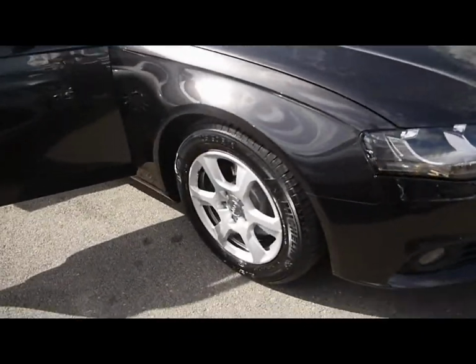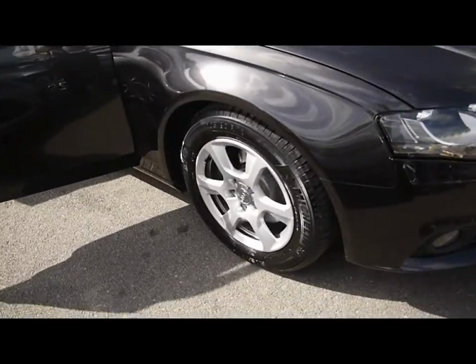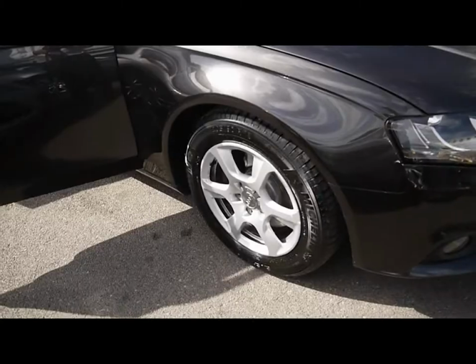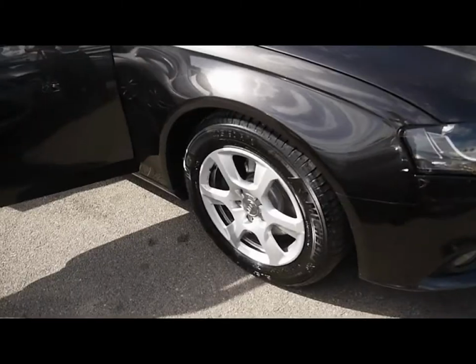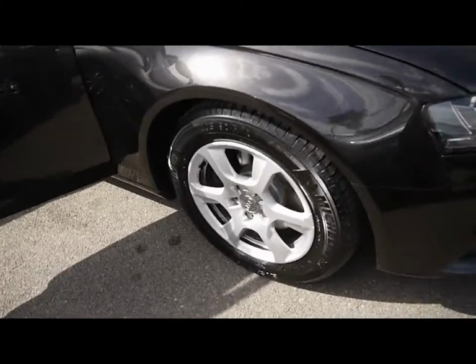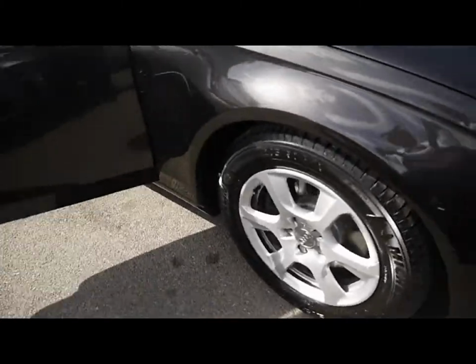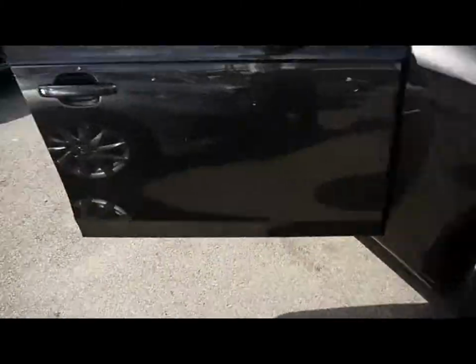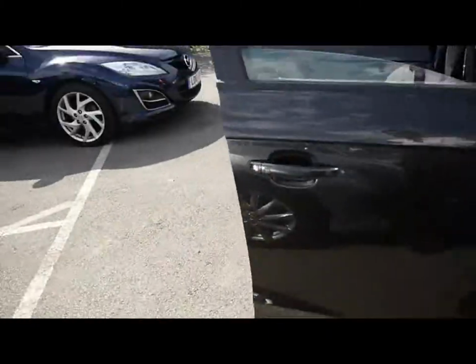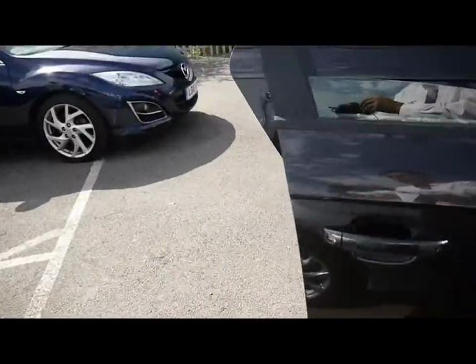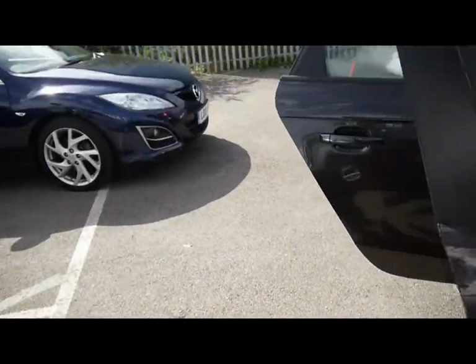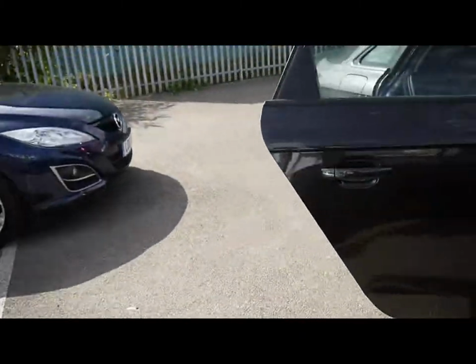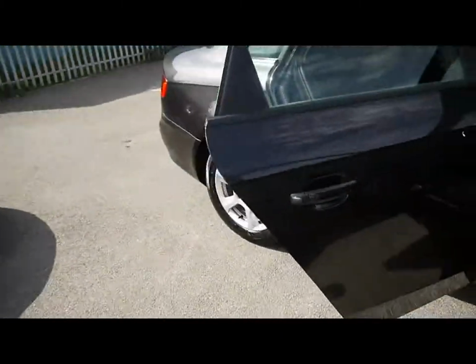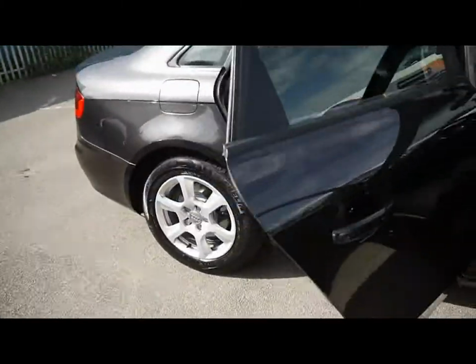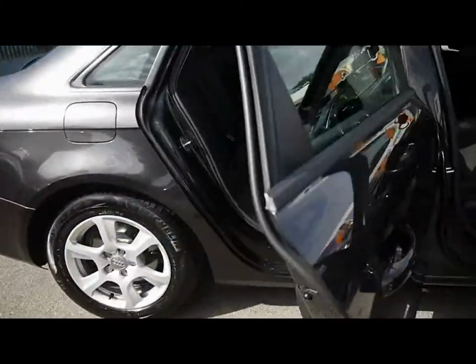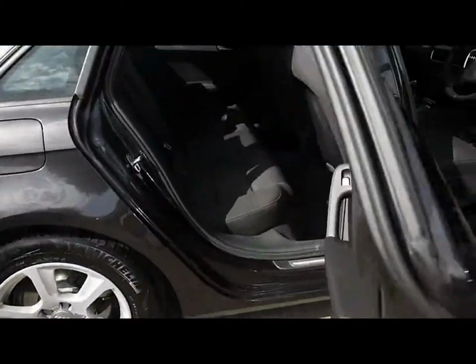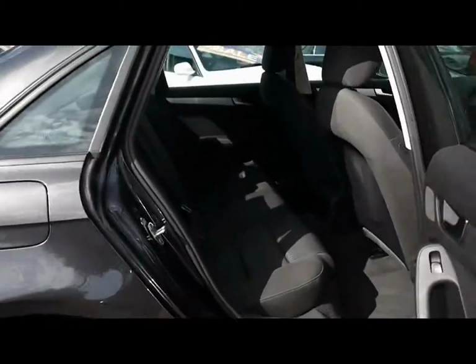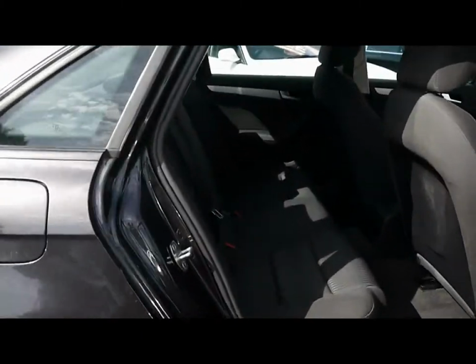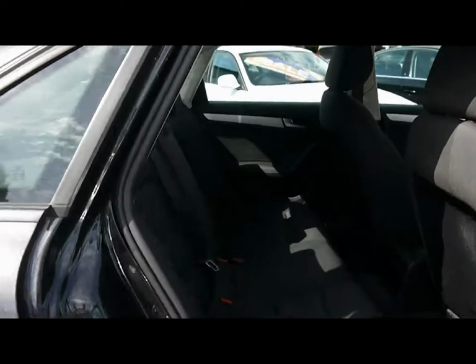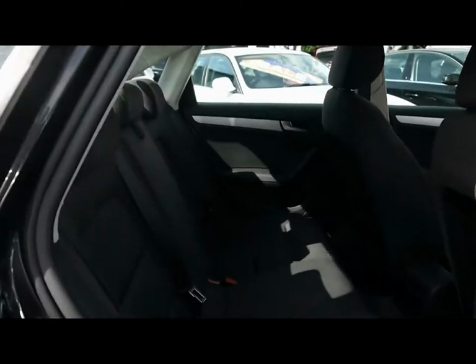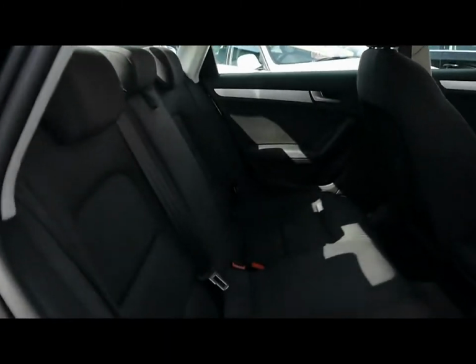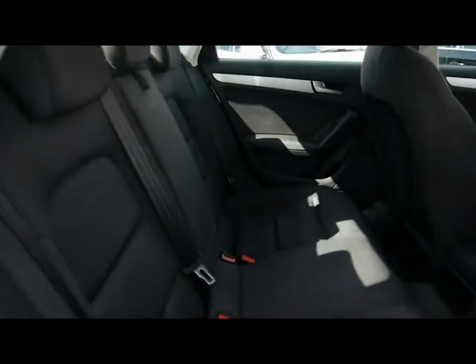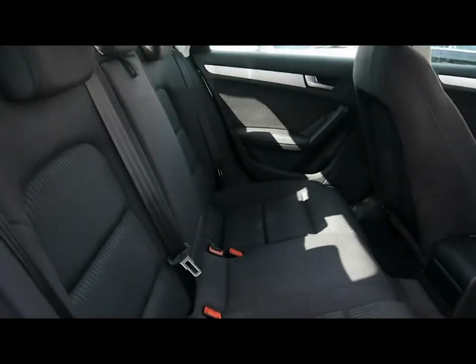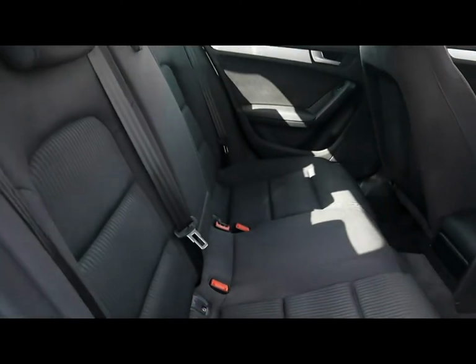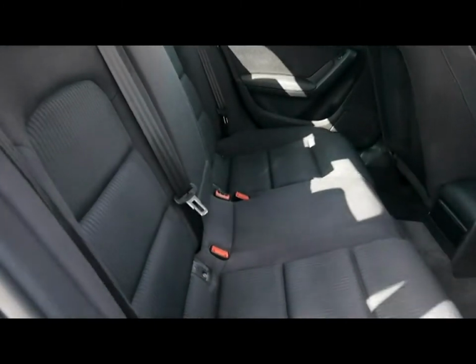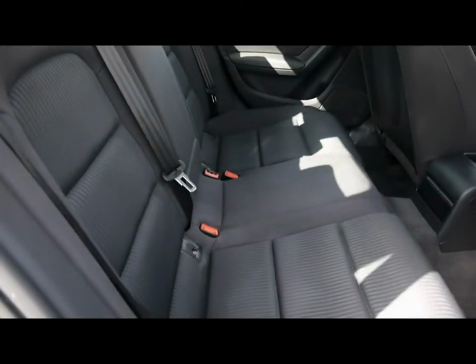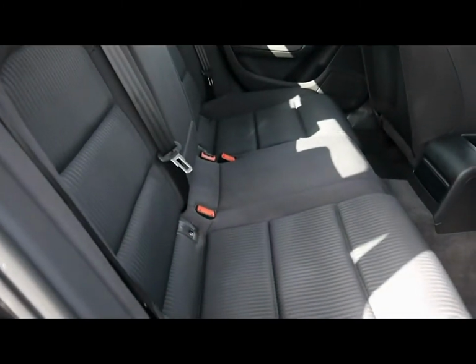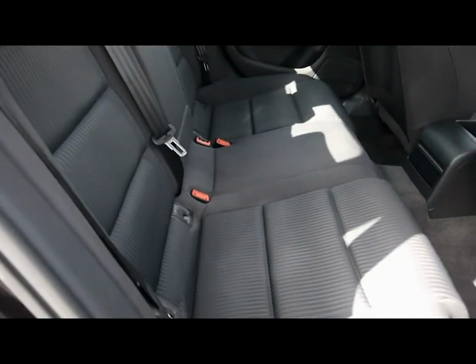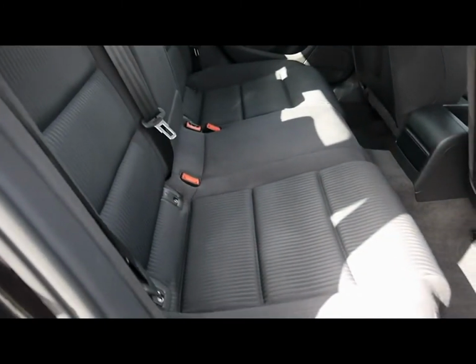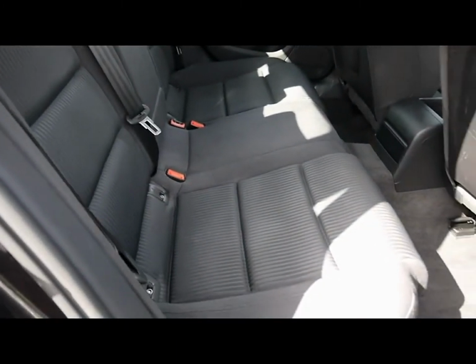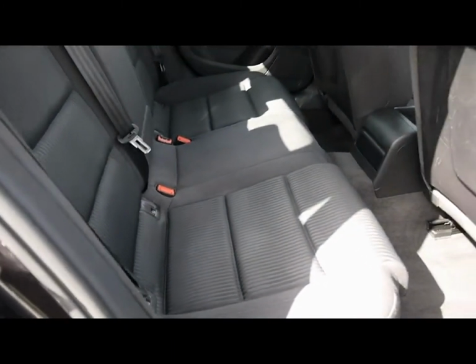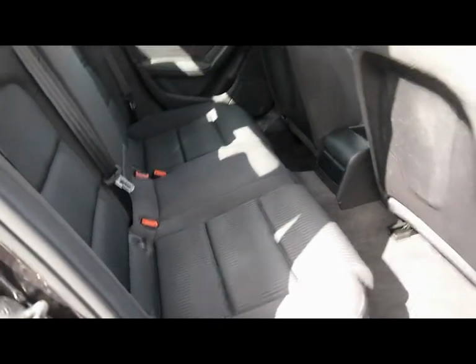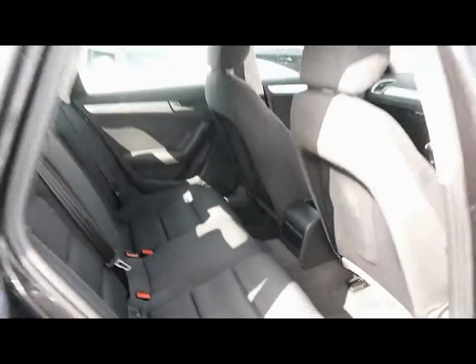16 inch alloys. Heading around to the other side to take a look in the back of the car, we have full black cloth upholstery with isofix child seat supports — no rips, tears or stains to any of the seats, front or back.